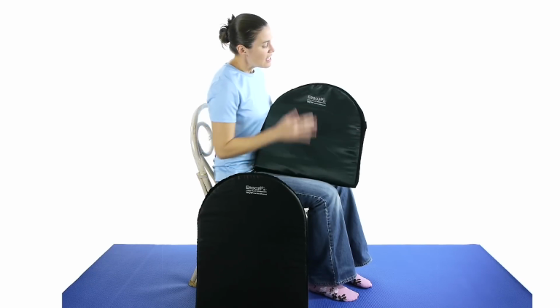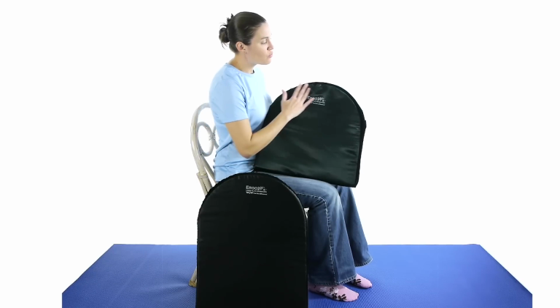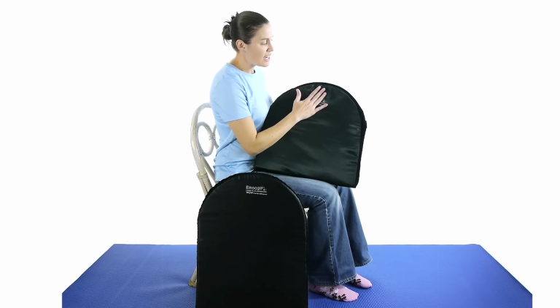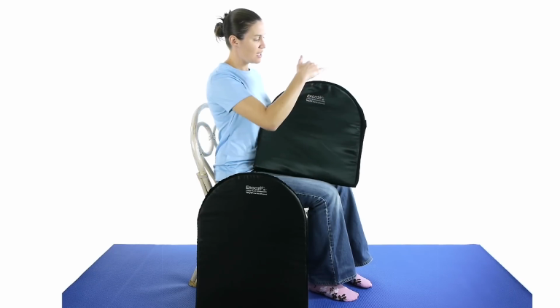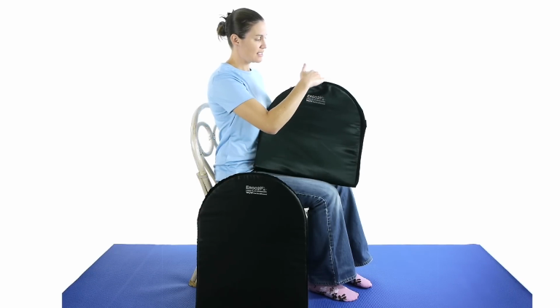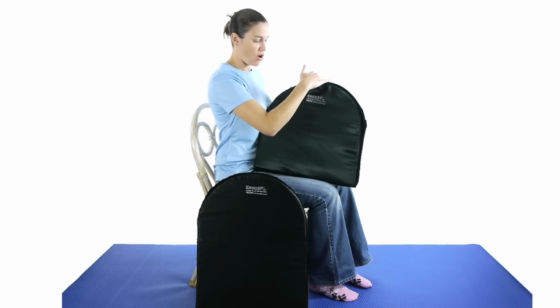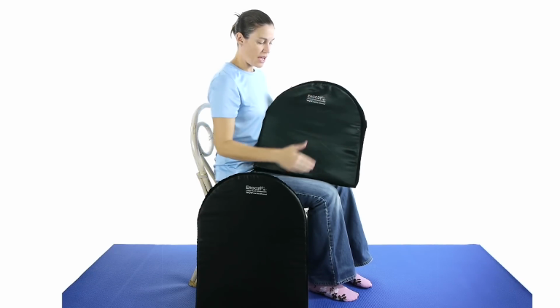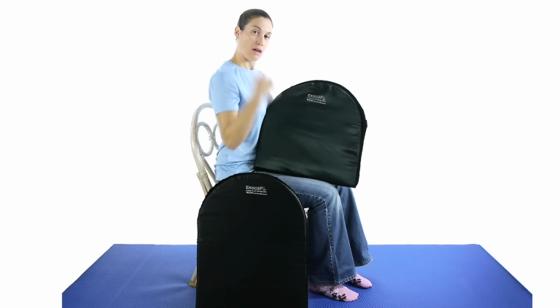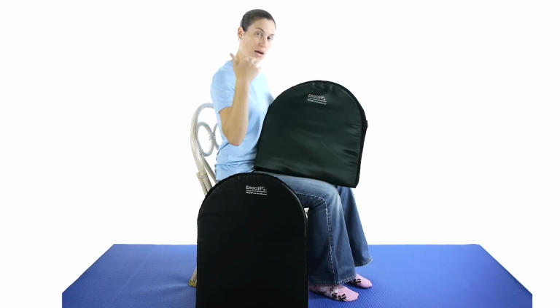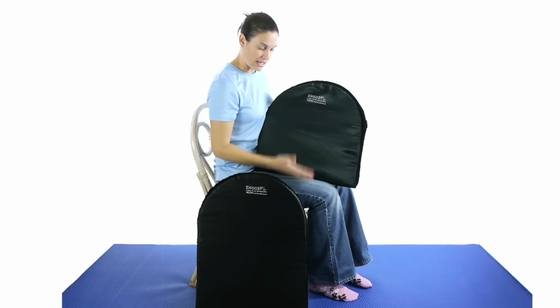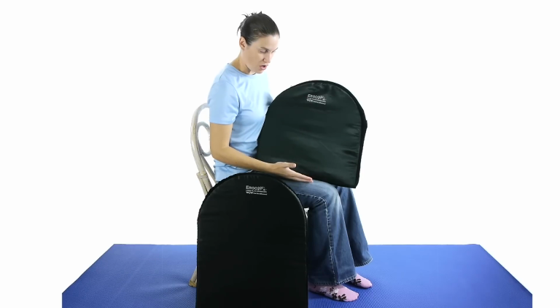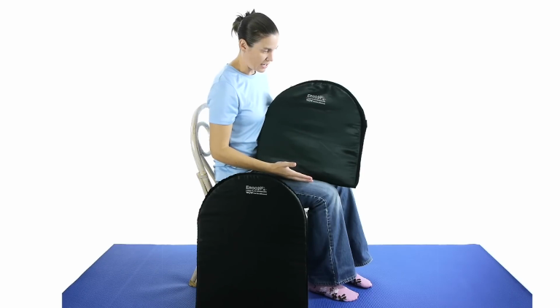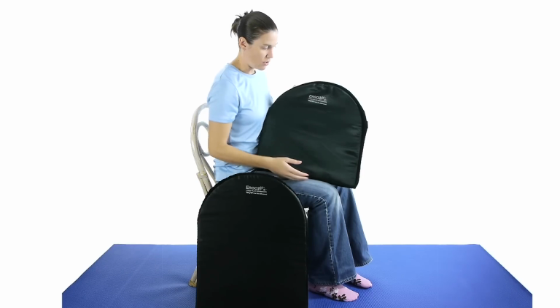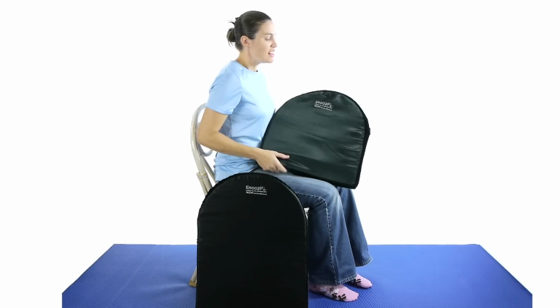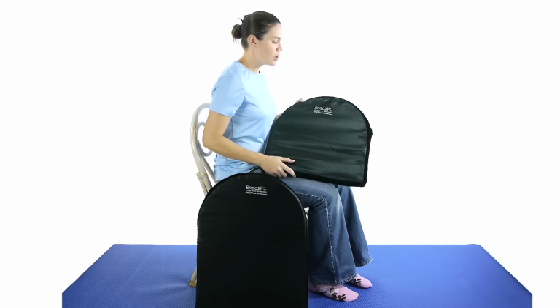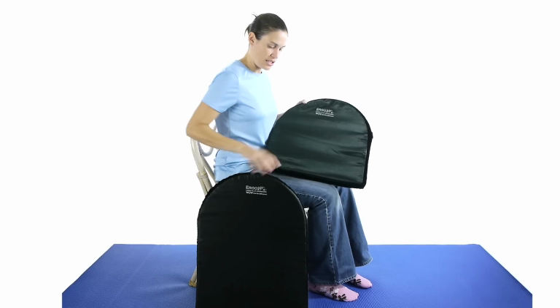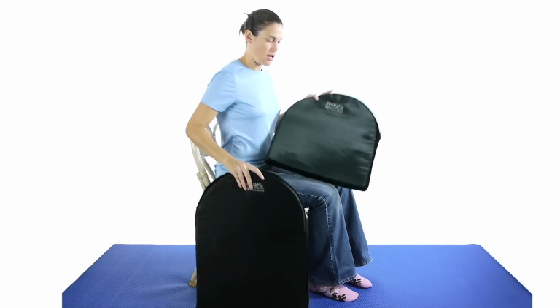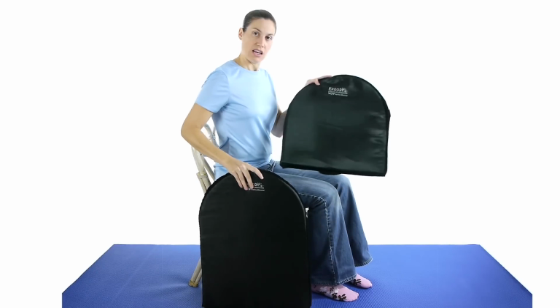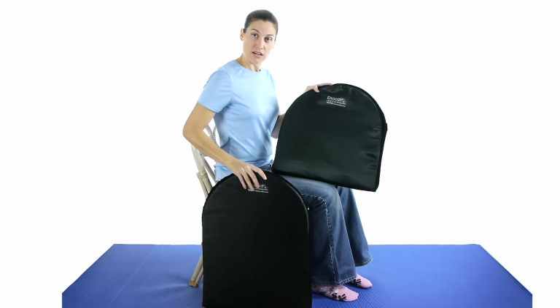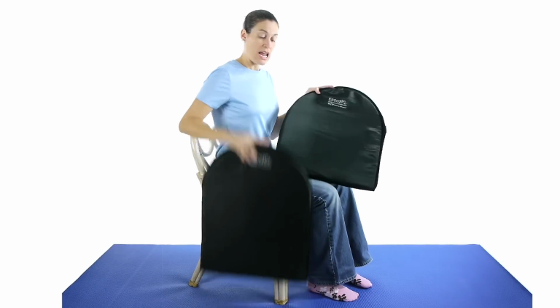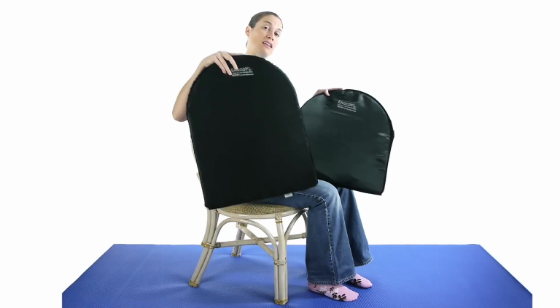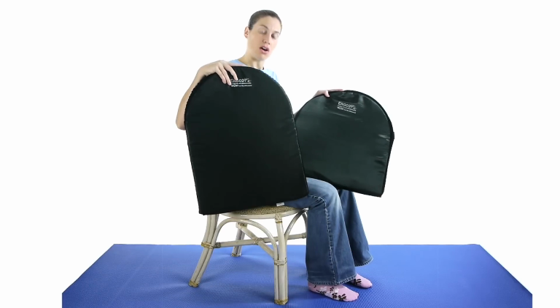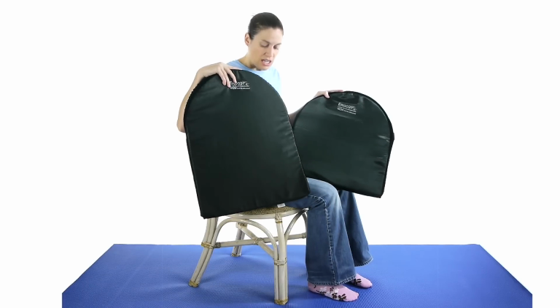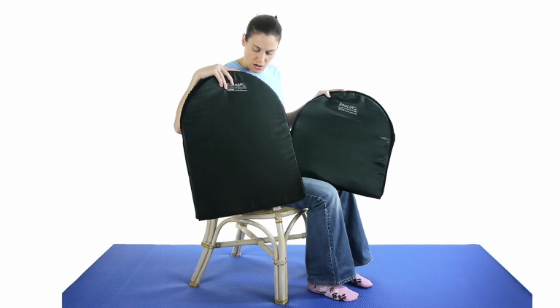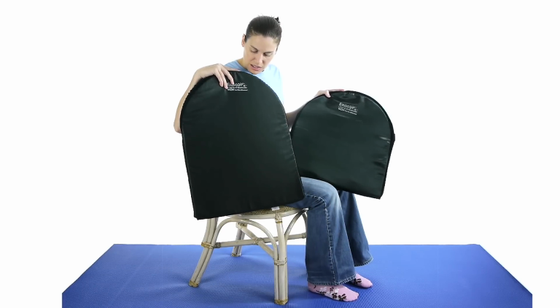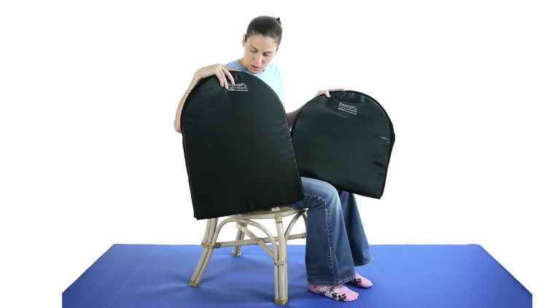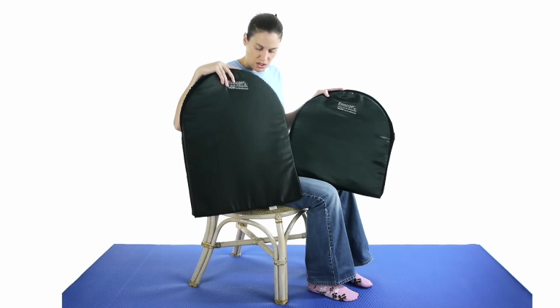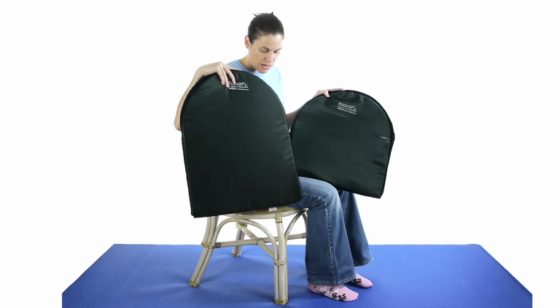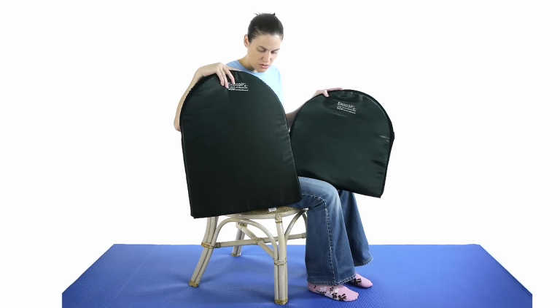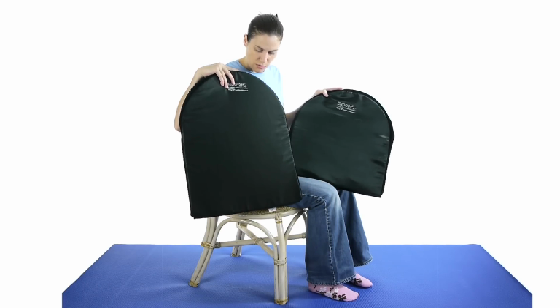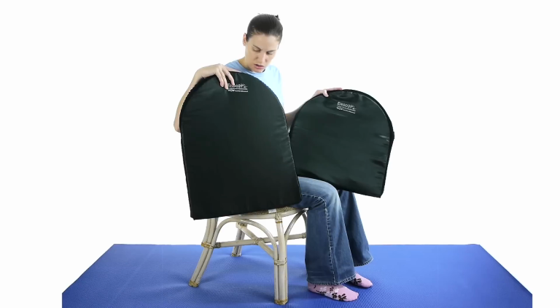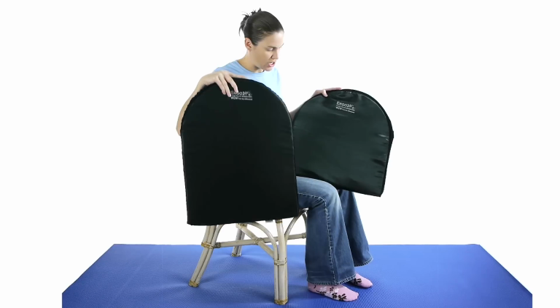It's really nice because it sits all the way up to the top of your back and it goes all the way down. These cushions come in a regular and a large if you're a little bit larger person or you need some extra support around a larger chair.